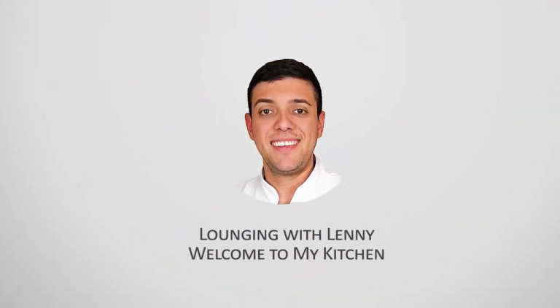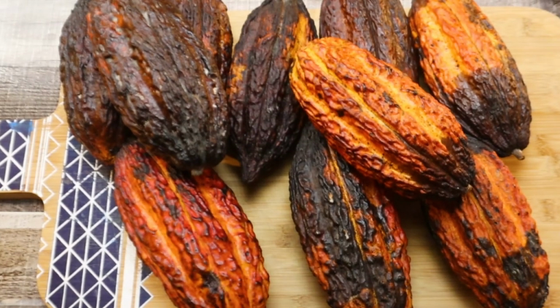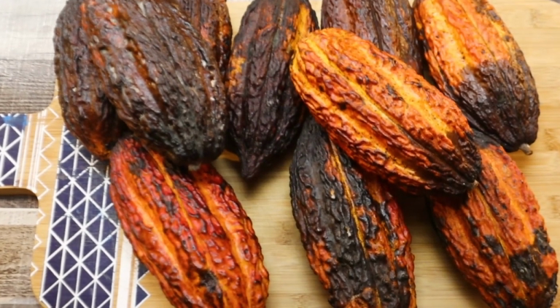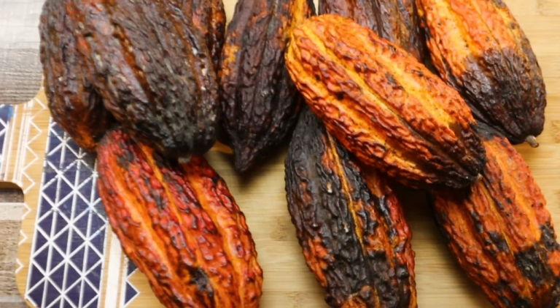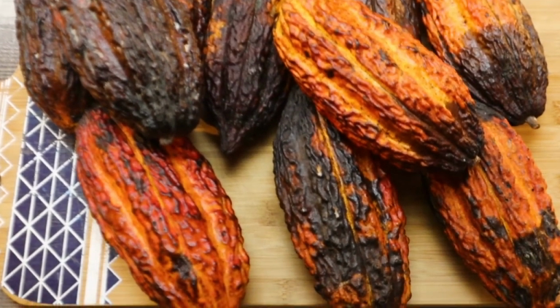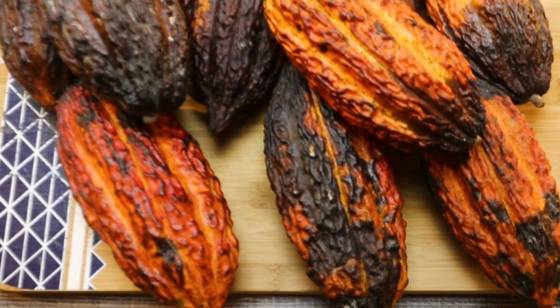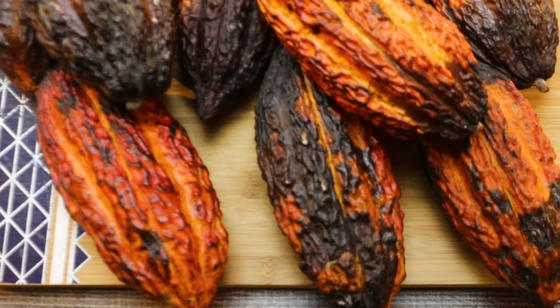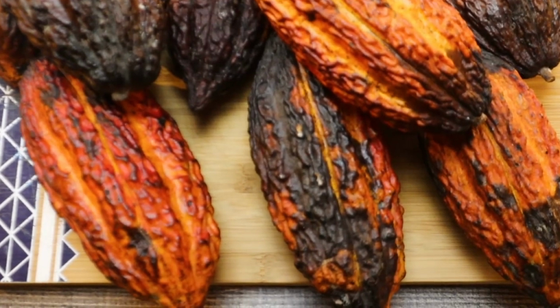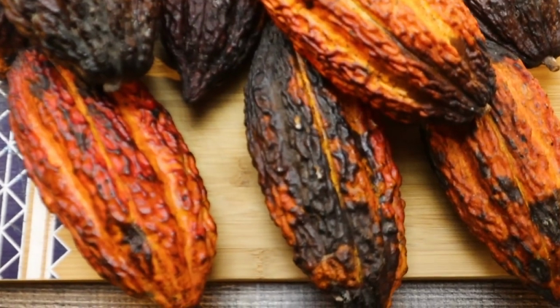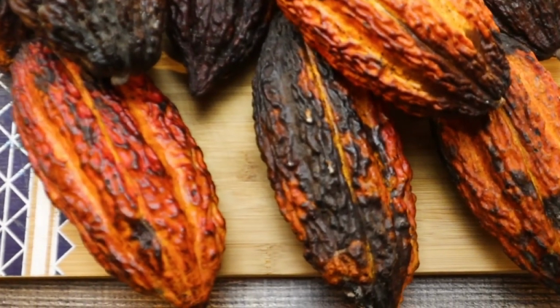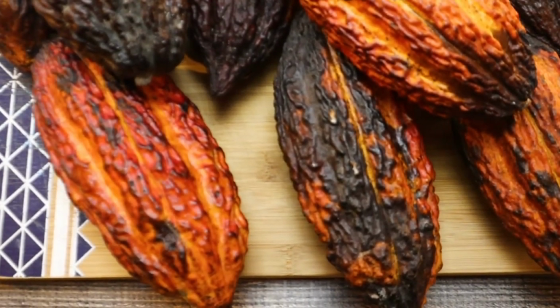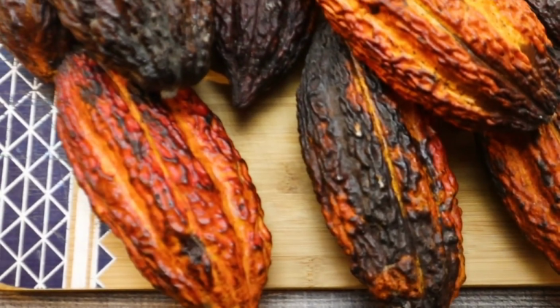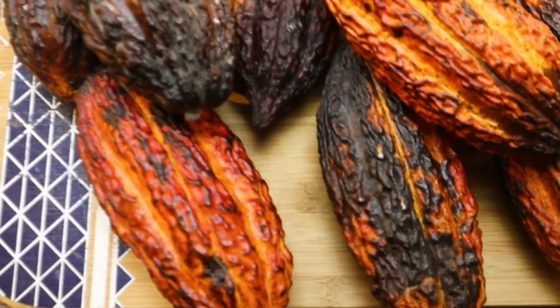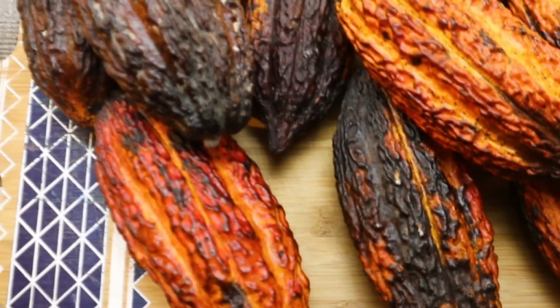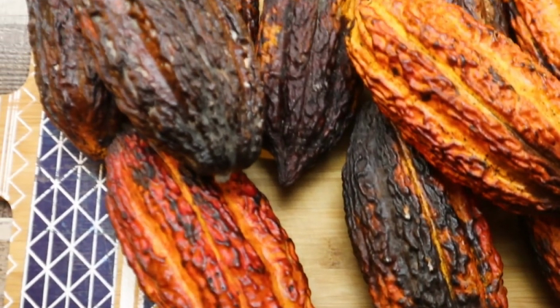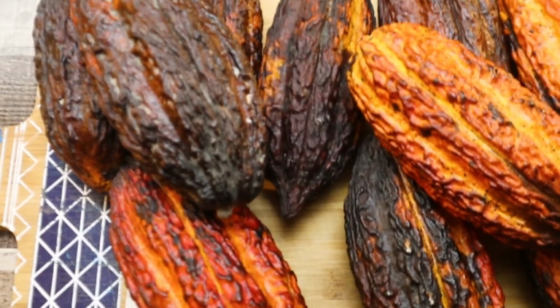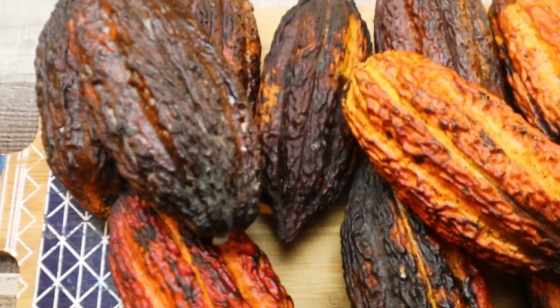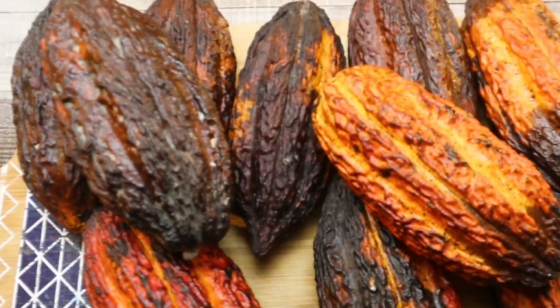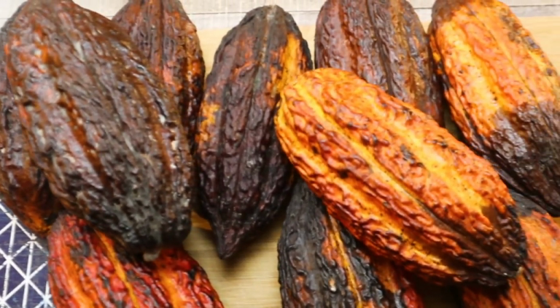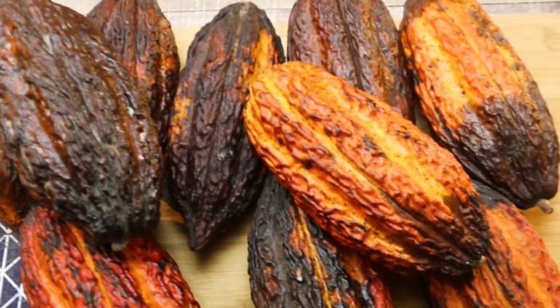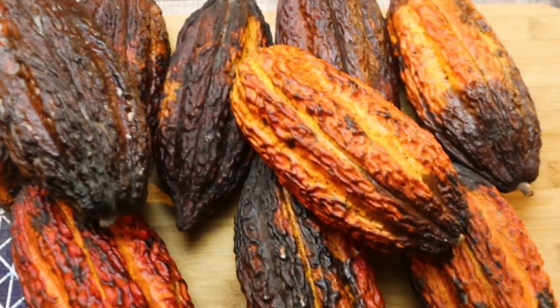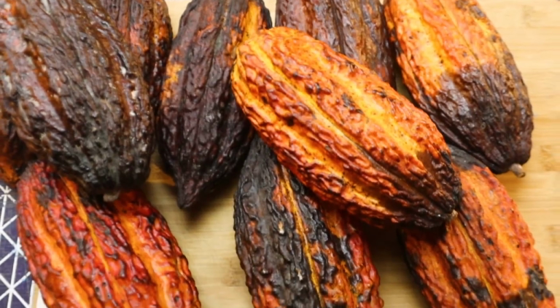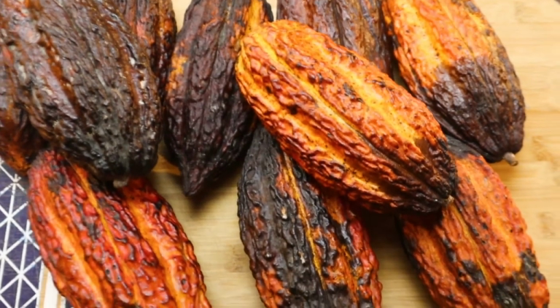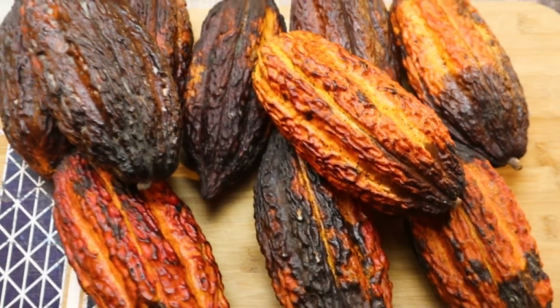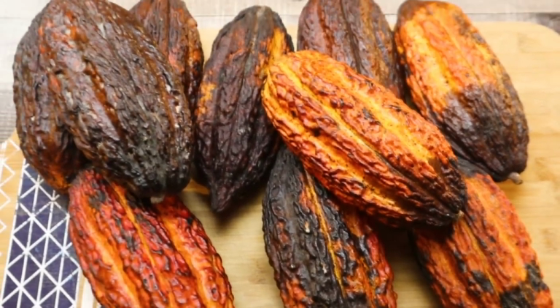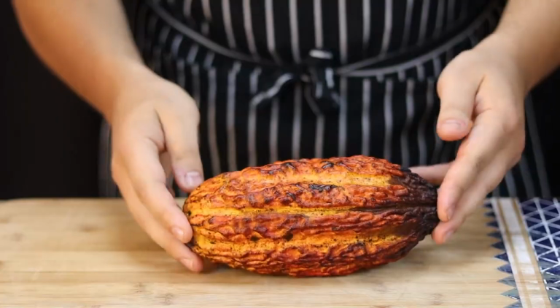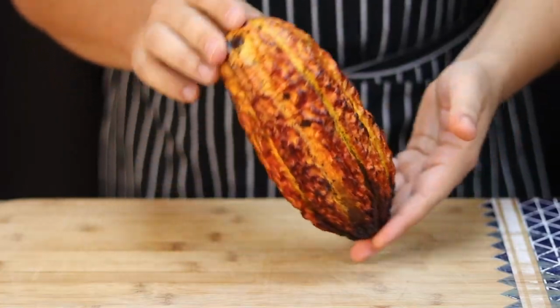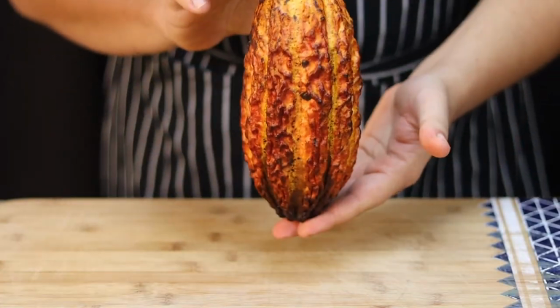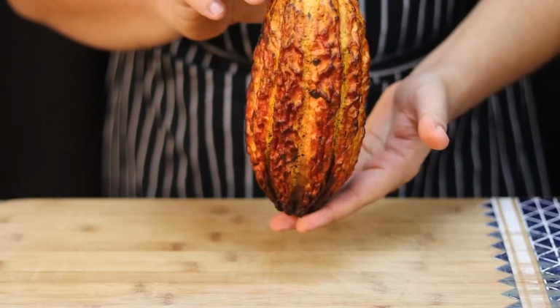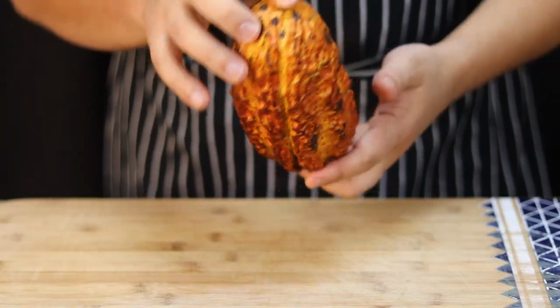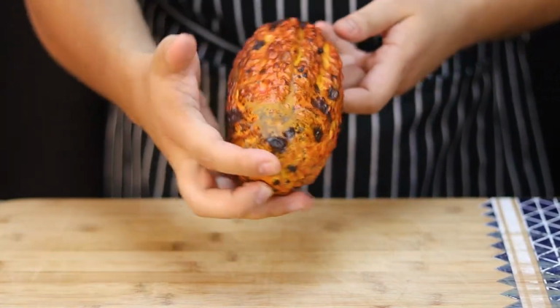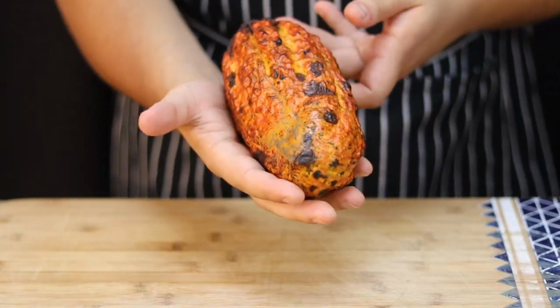Today I'm making chocolate from fresh cacao pods. Make sure to watch the video to the end because the result is outstanding, and don't forget to comment down below what you think about this video.